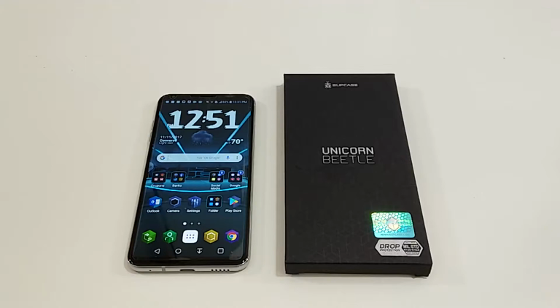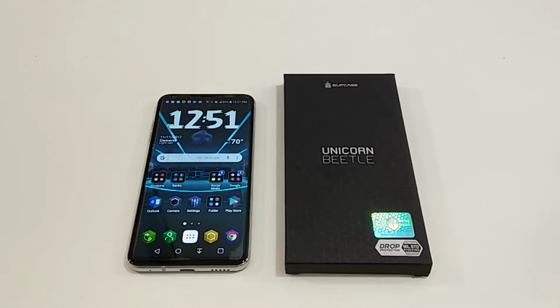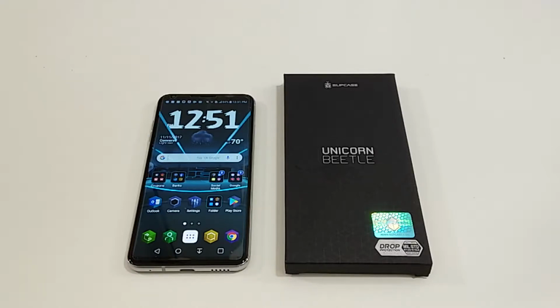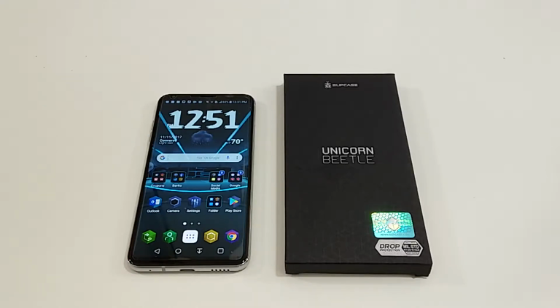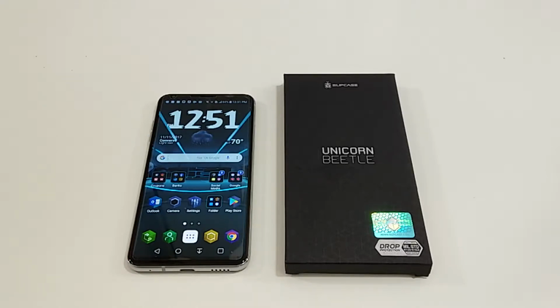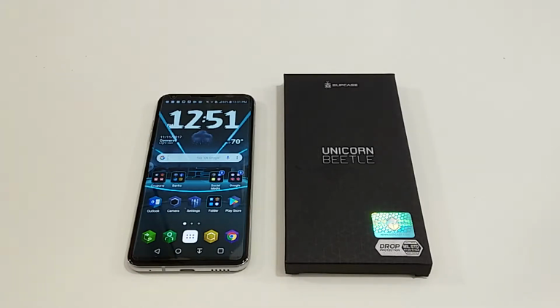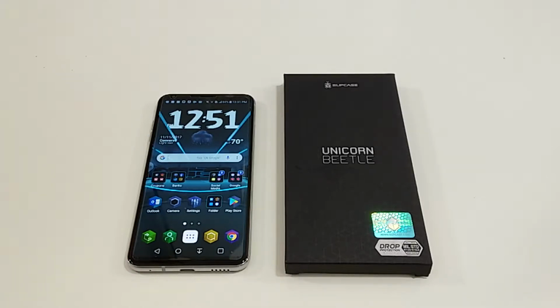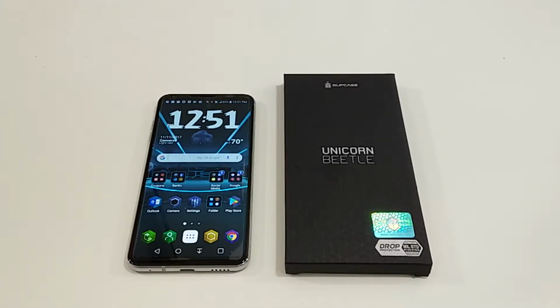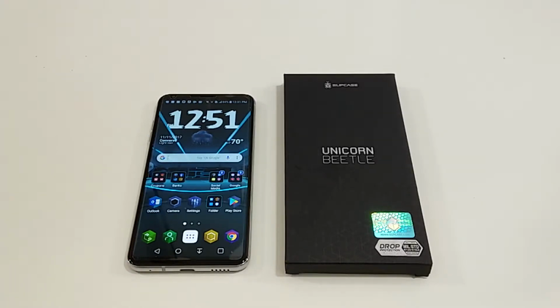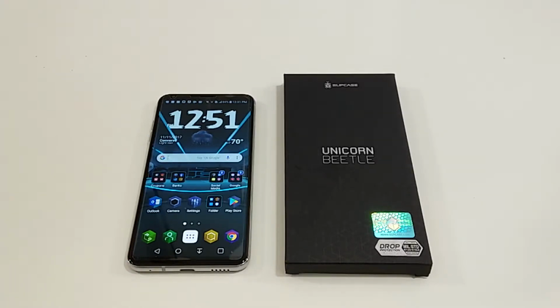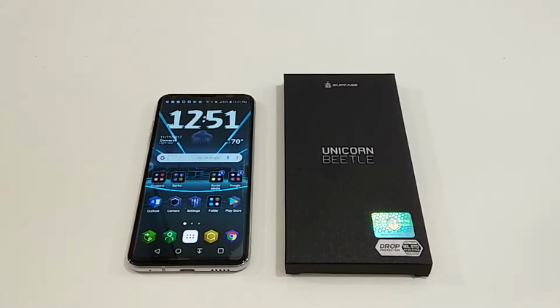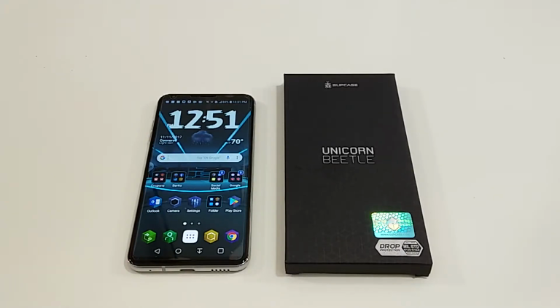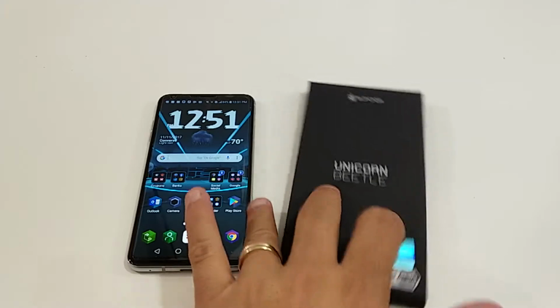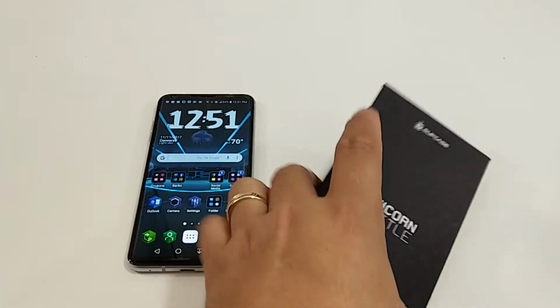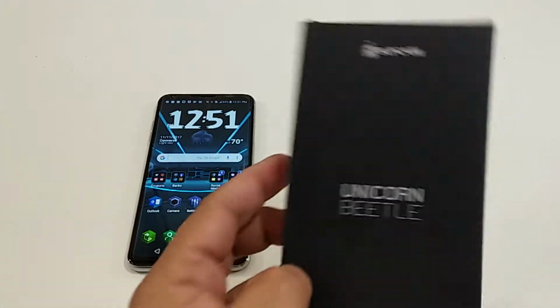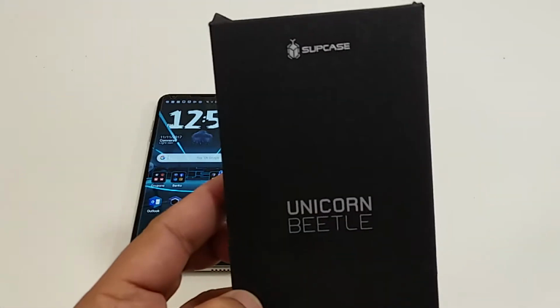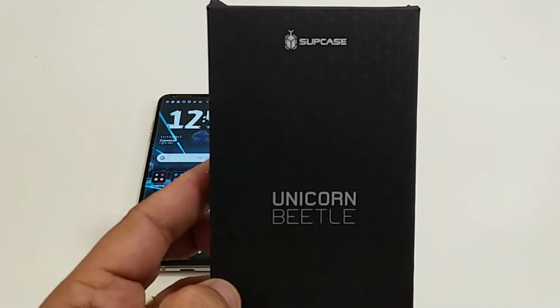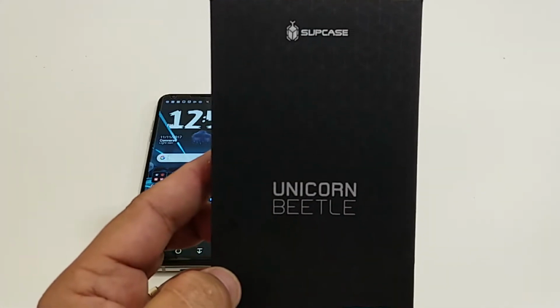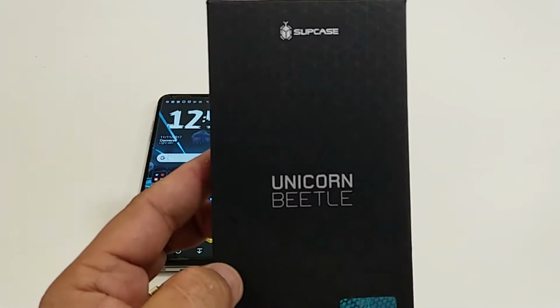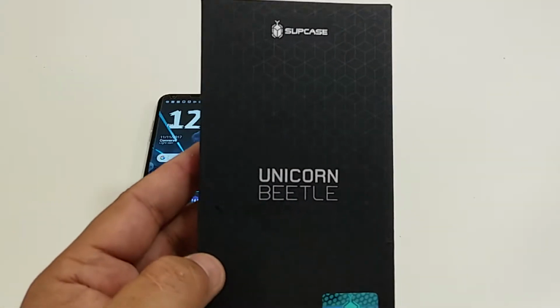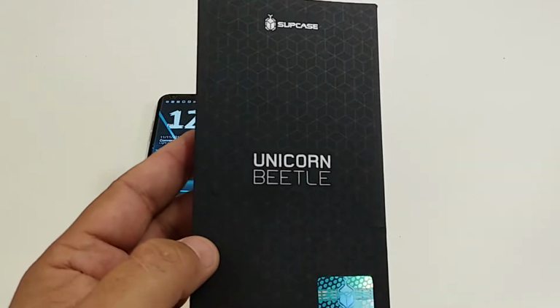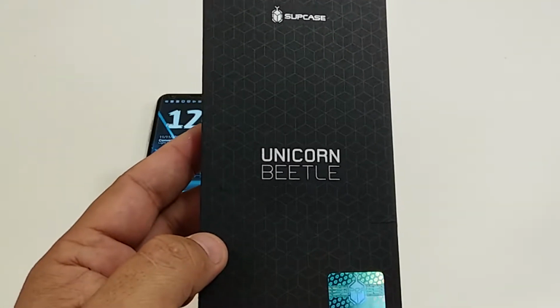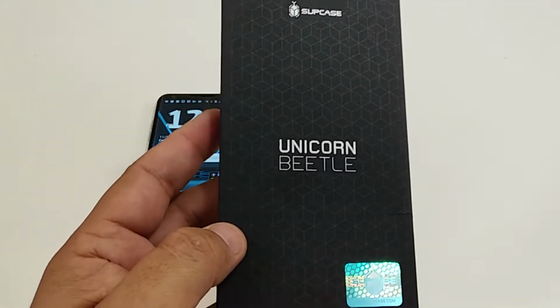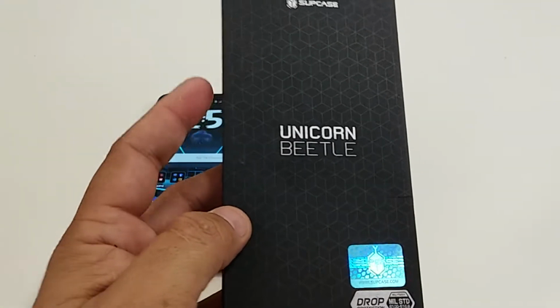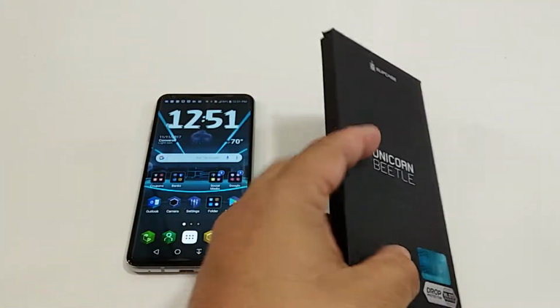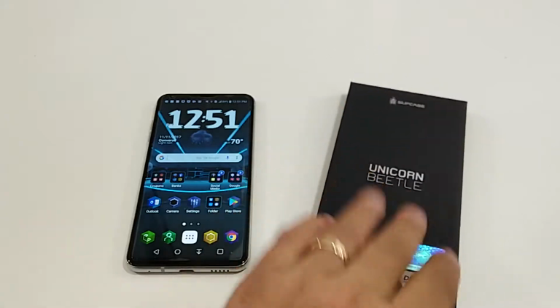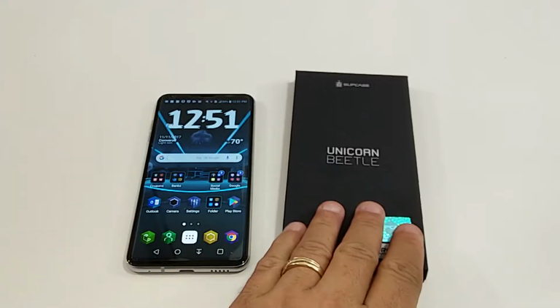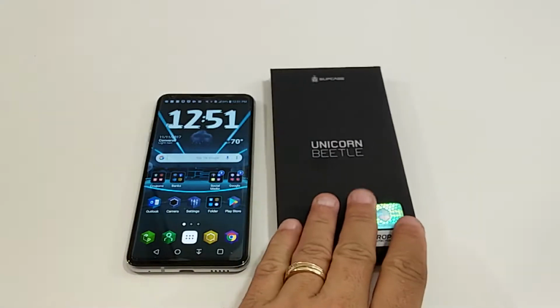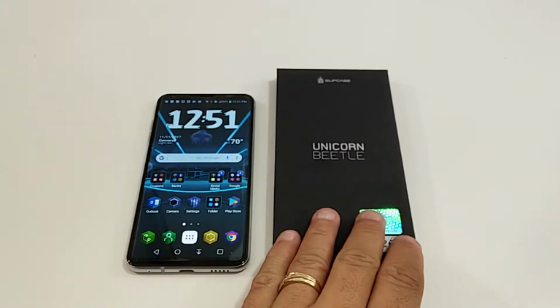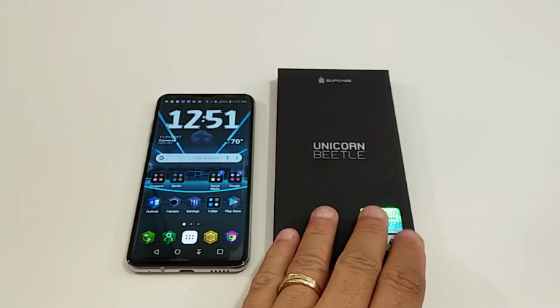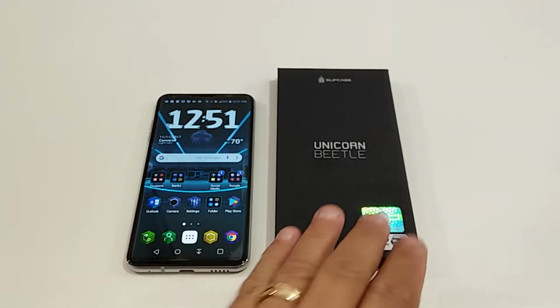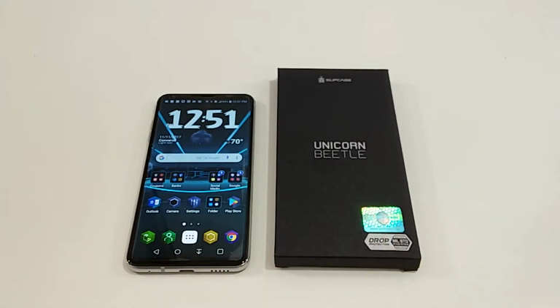Hi everyone, this is Joseph from Ford's Tech Reviews doing another video. Today I'm going to review this case from Supcase, the Unicorn Beetle design for my LG V30.